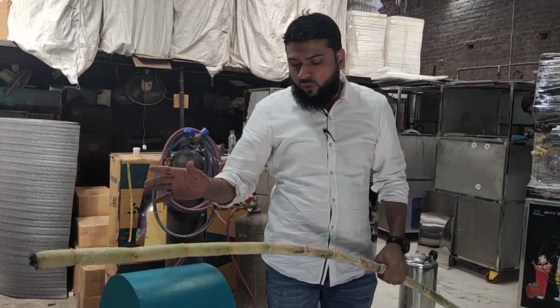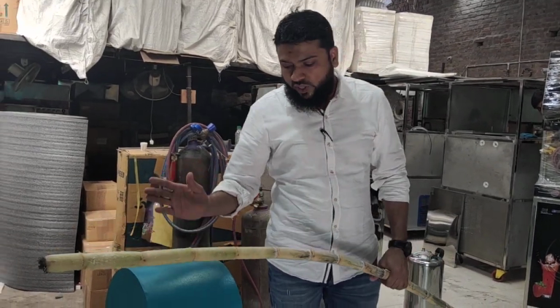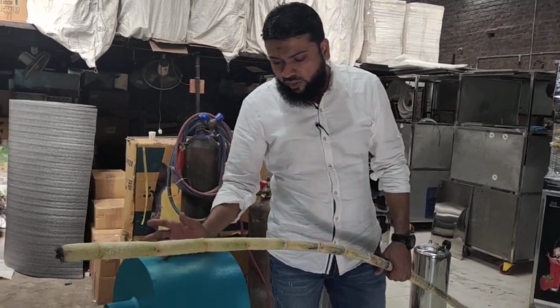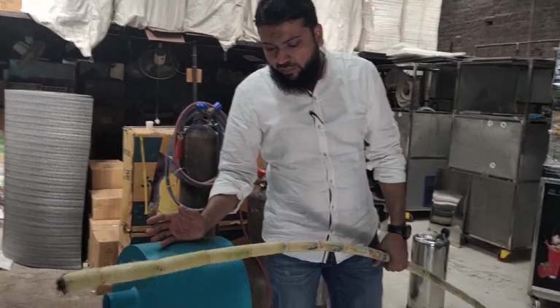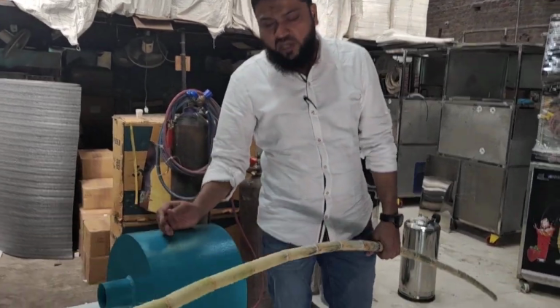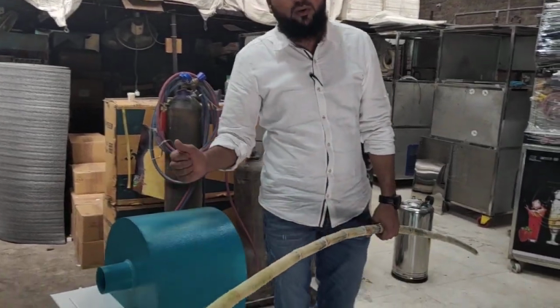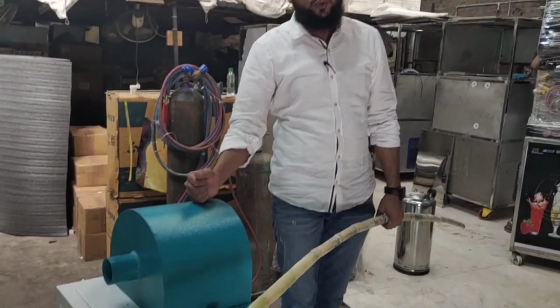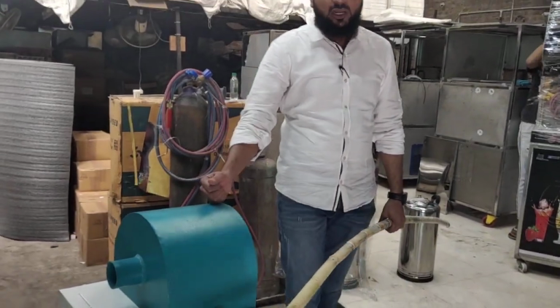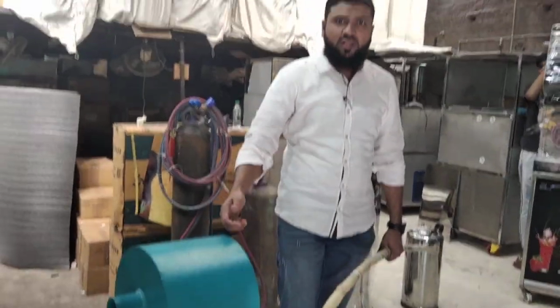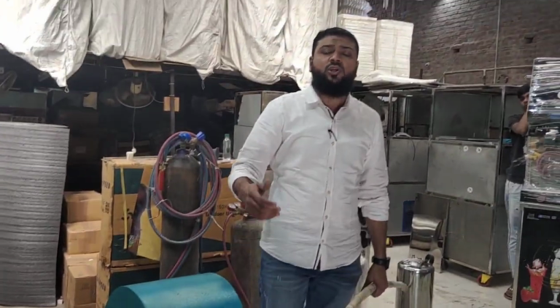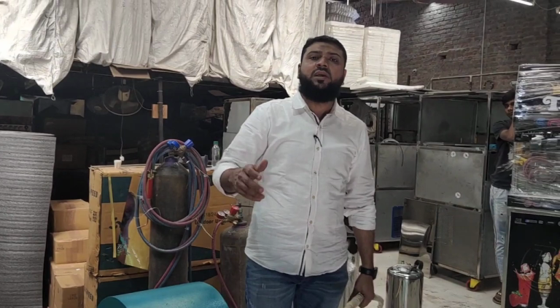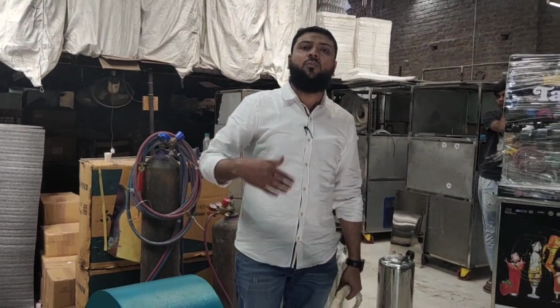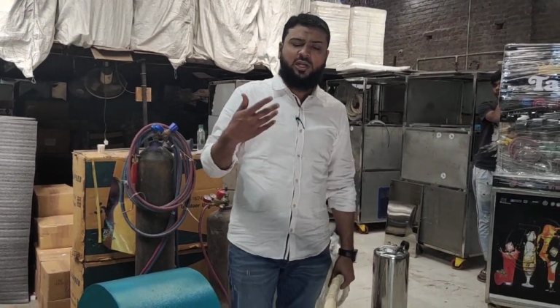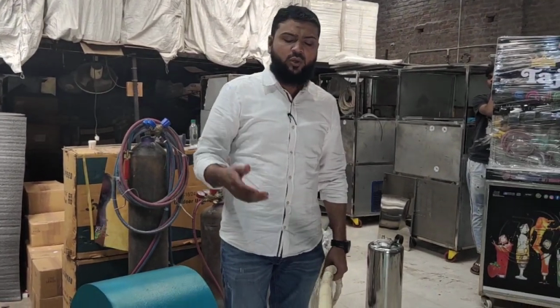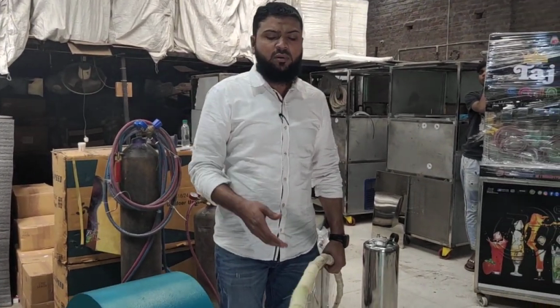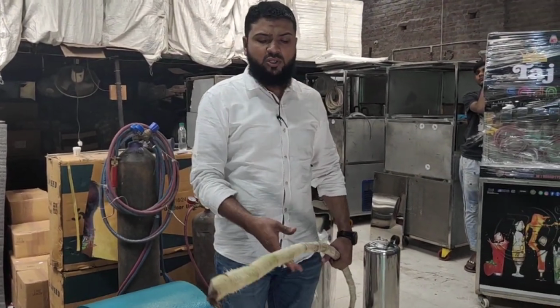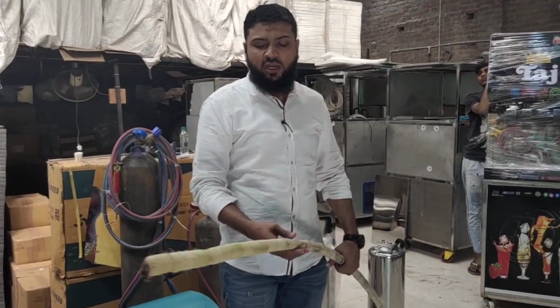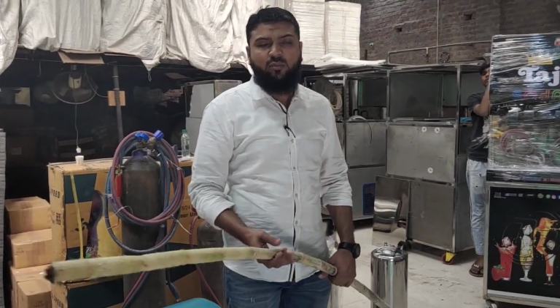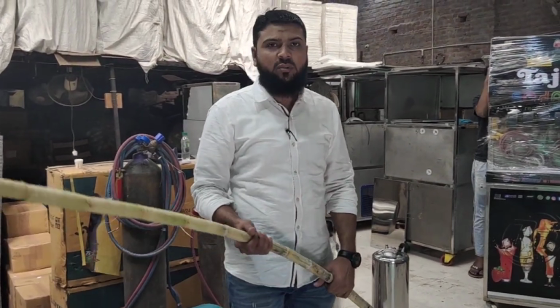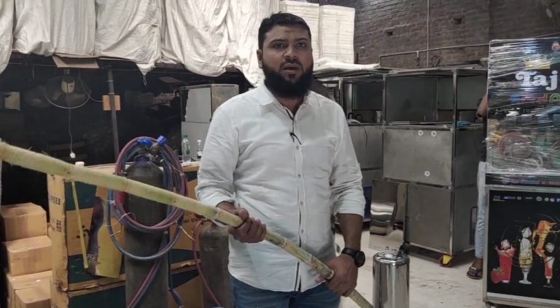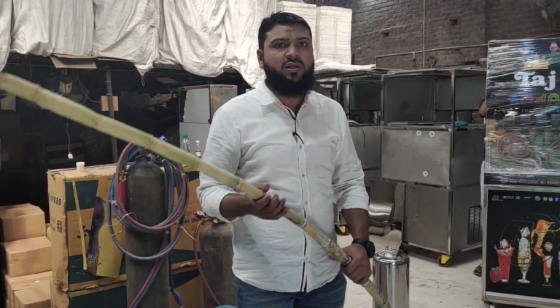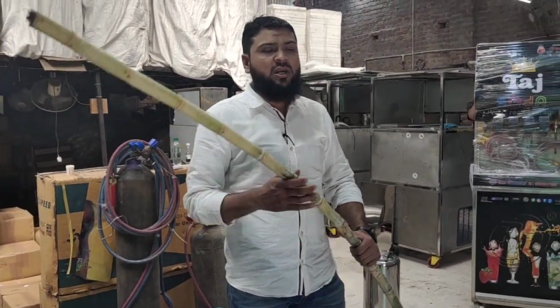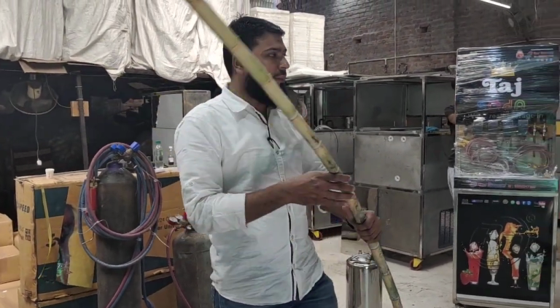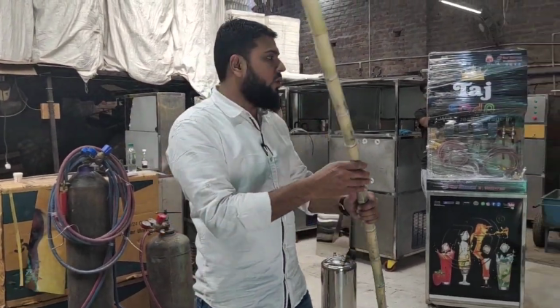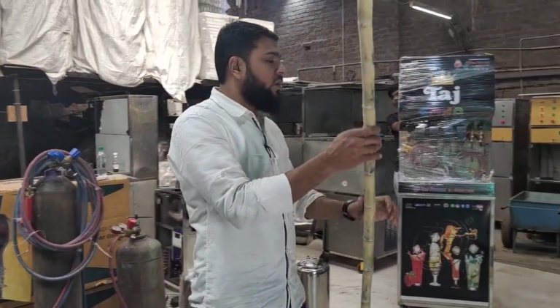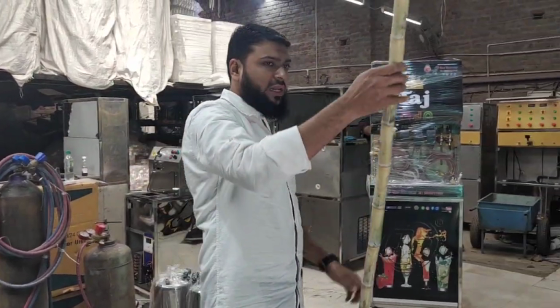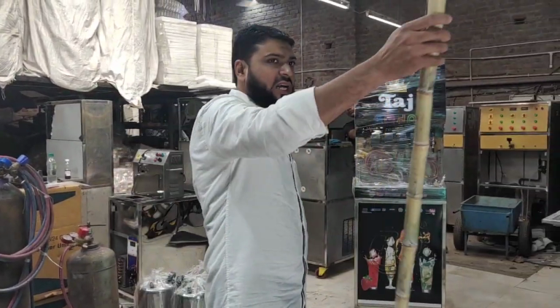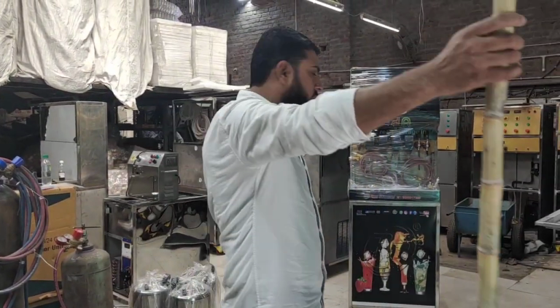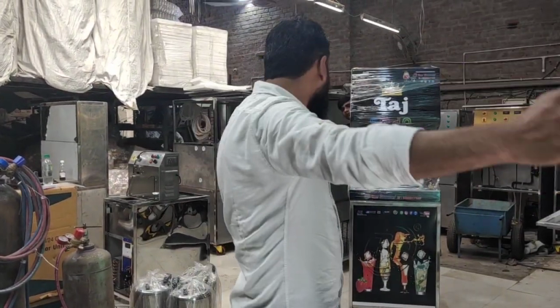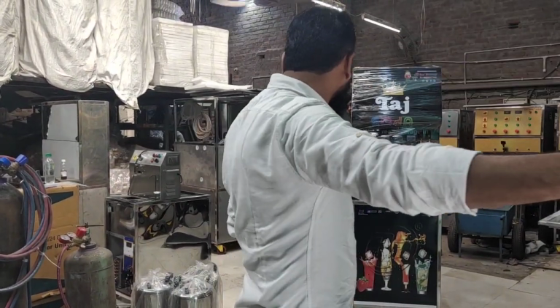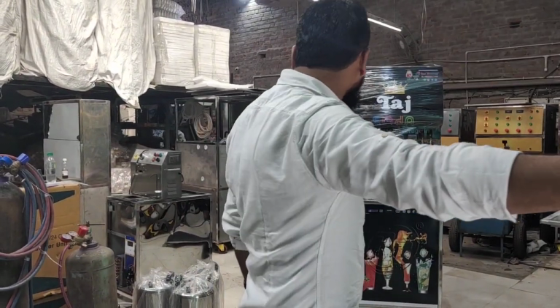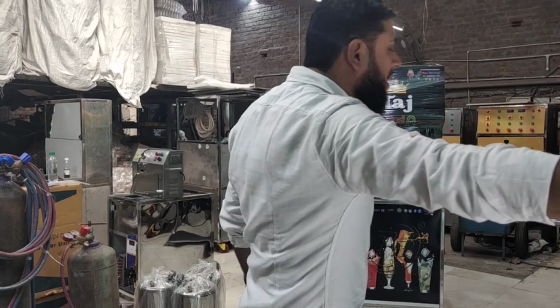We have a sugarcane peeler machine. We have a lot of sugarcane models. I will tell you all about this.